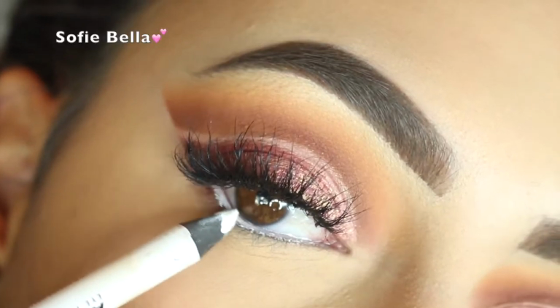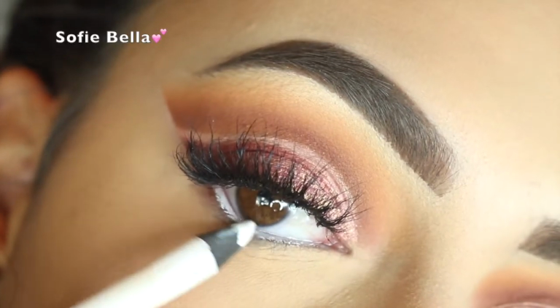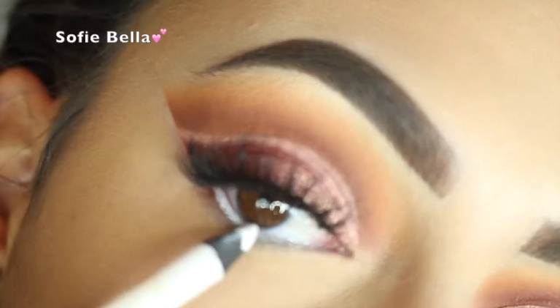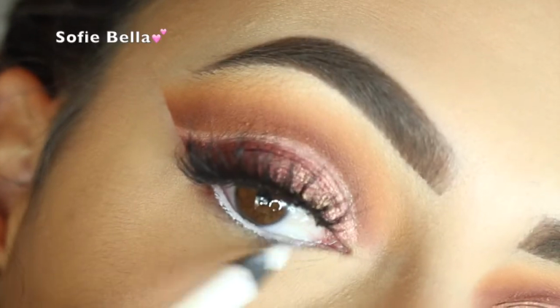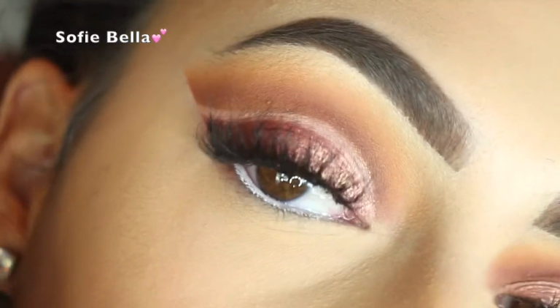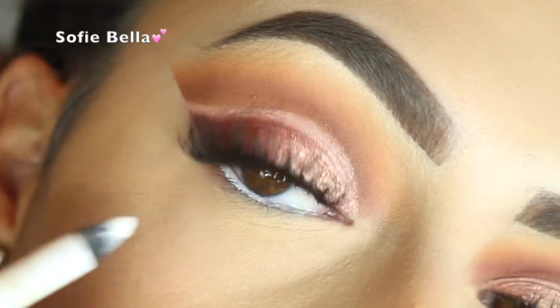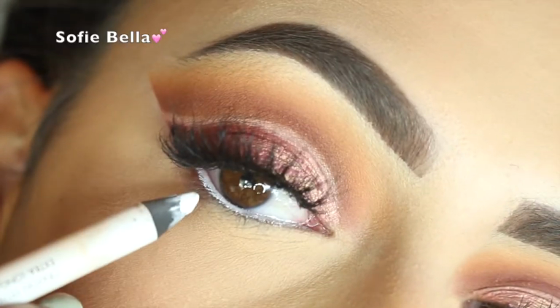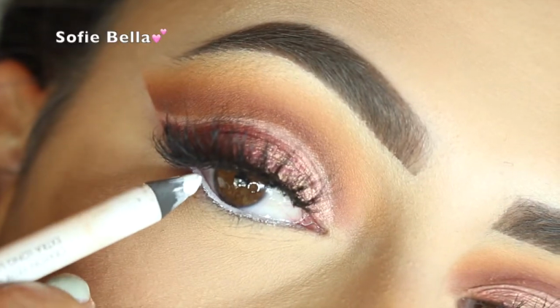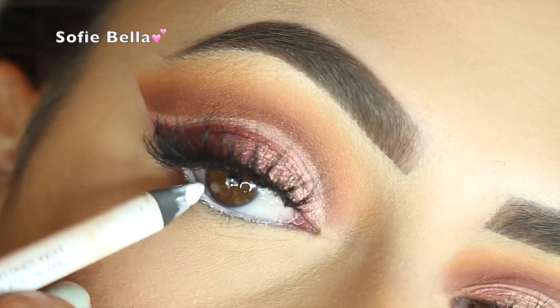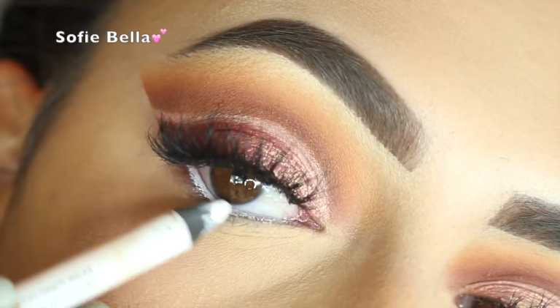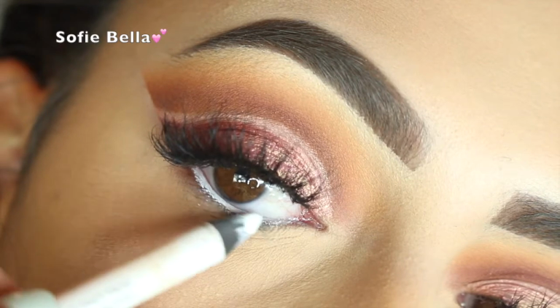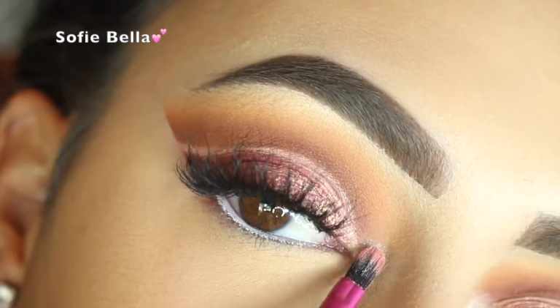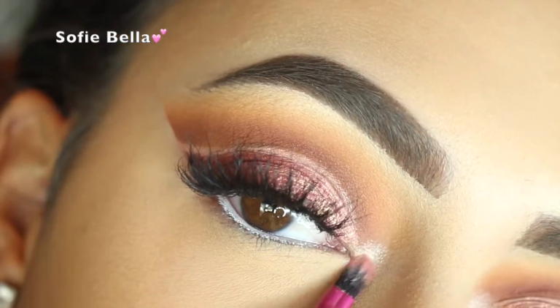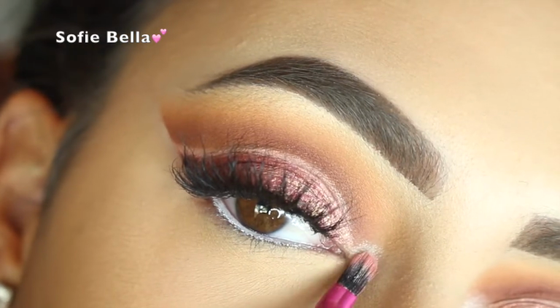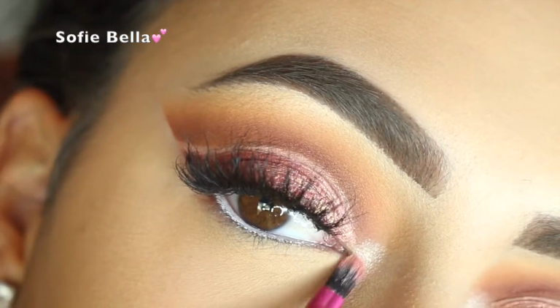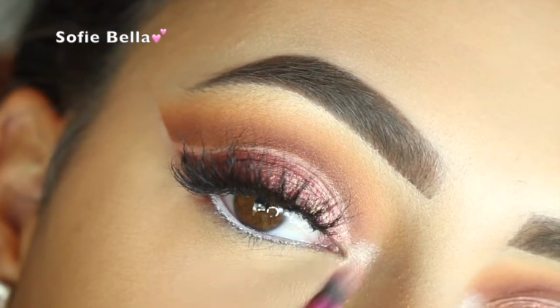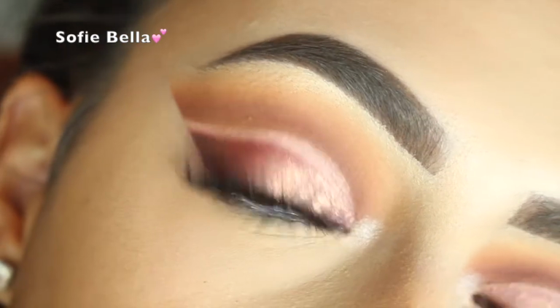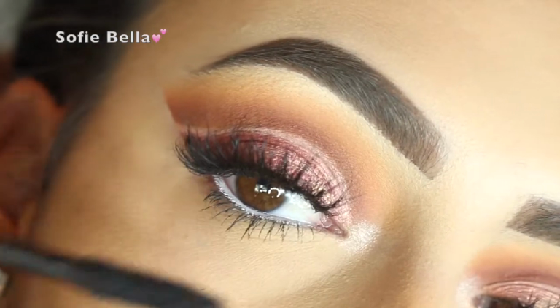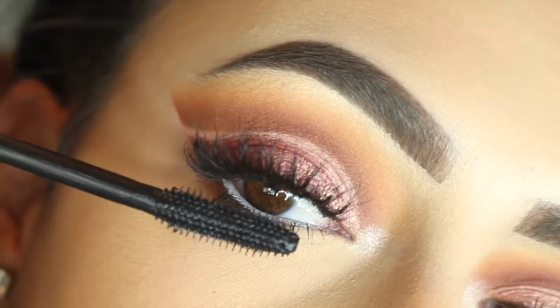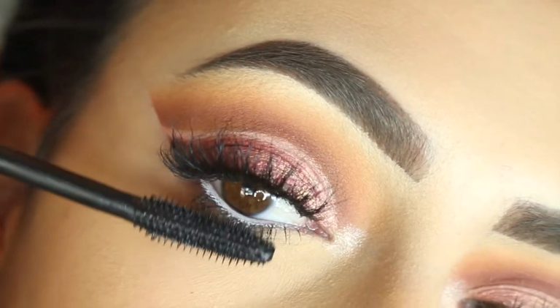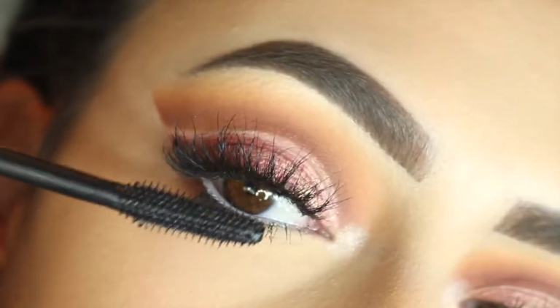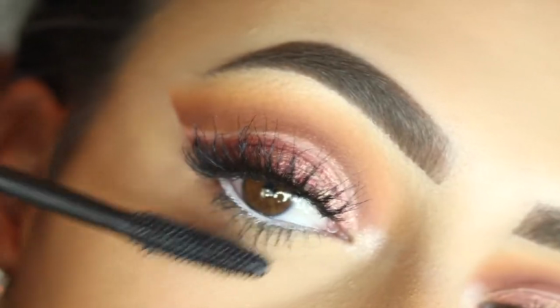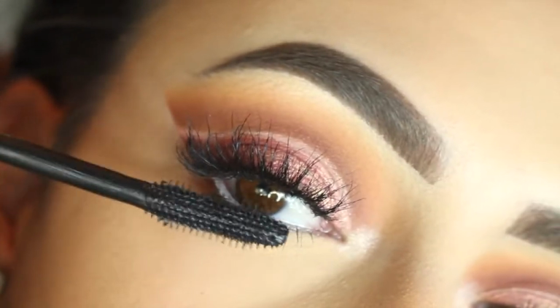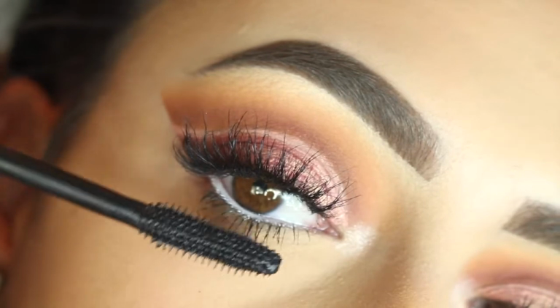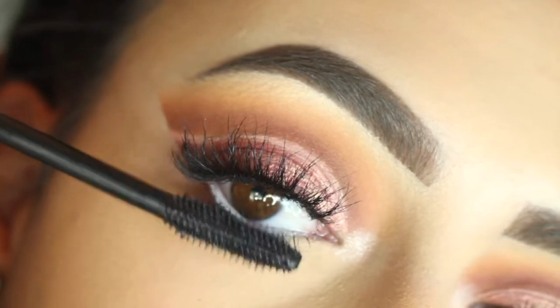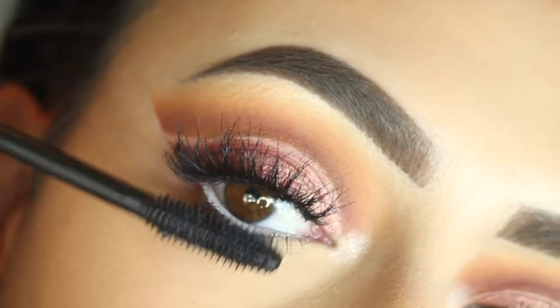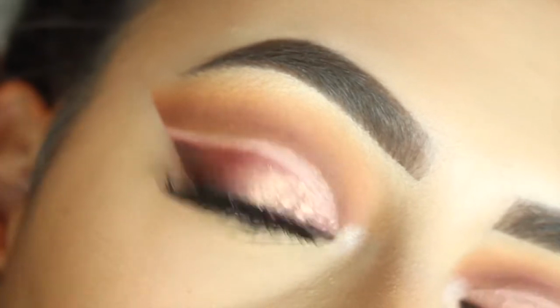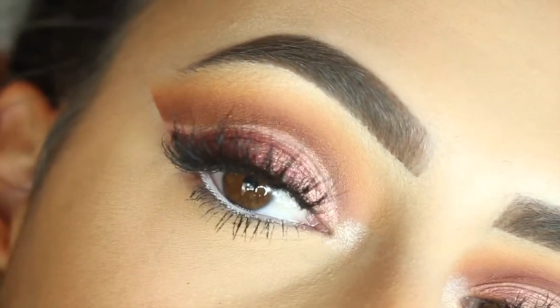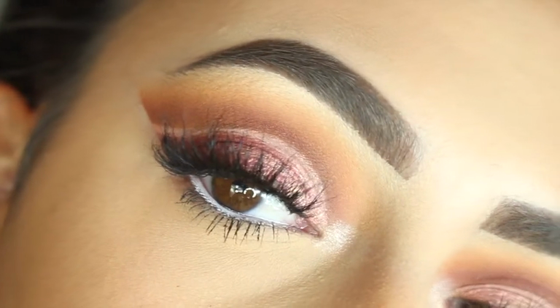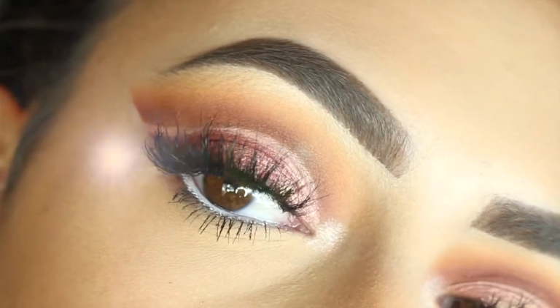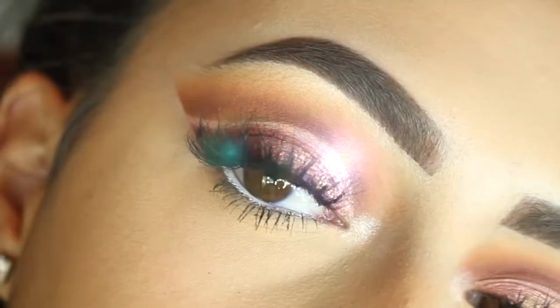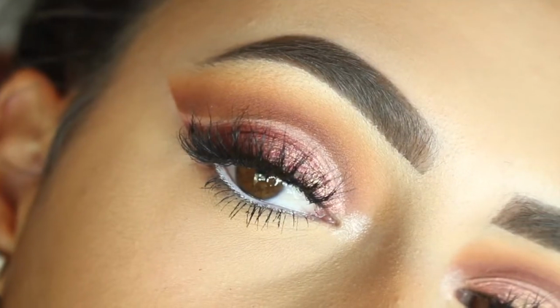I just blended some Bitten into that shadow and then smudged some Americano in the outer corner. Now I'm just putting my white Makeup Forever pencil in my waterline, some Shimma Shimma in my inner tear duct, and some Tarte mascara on my lower lashes.